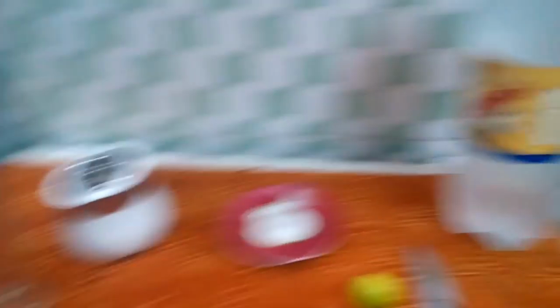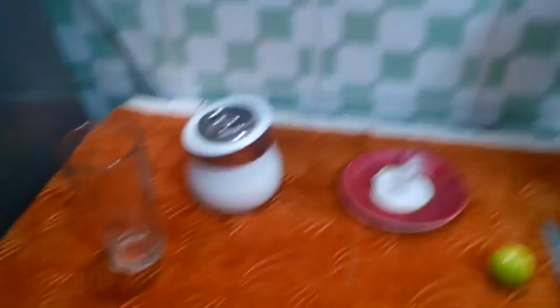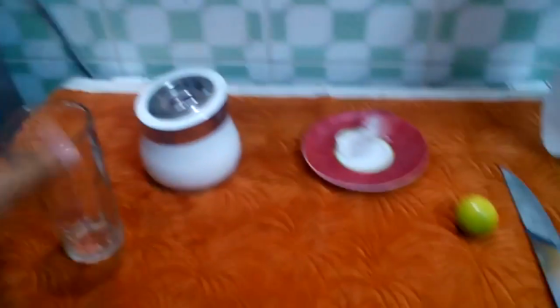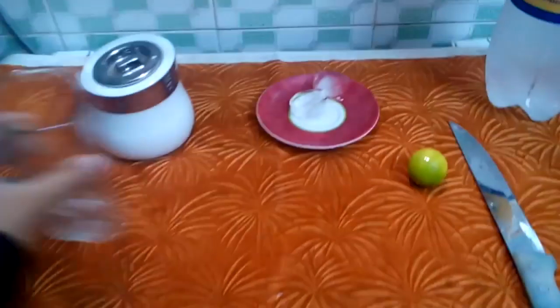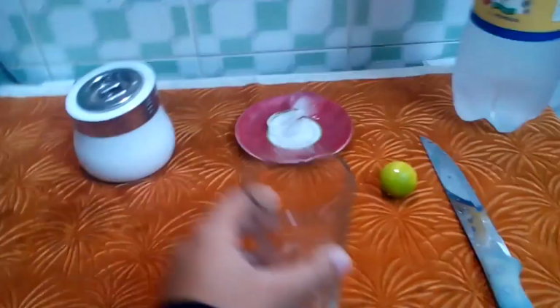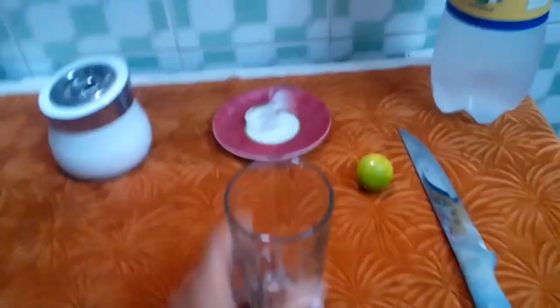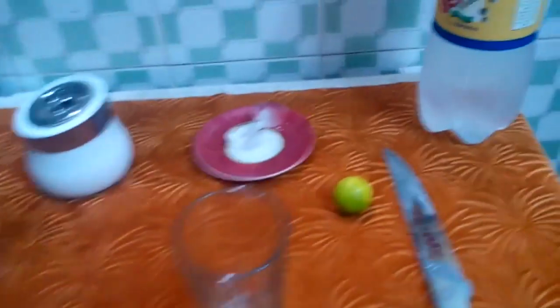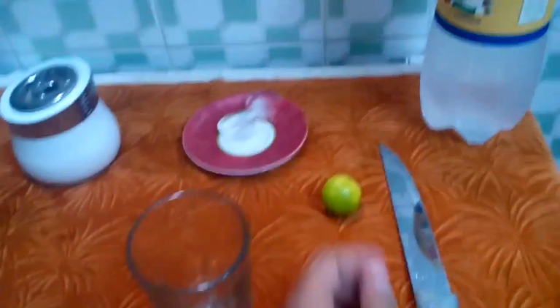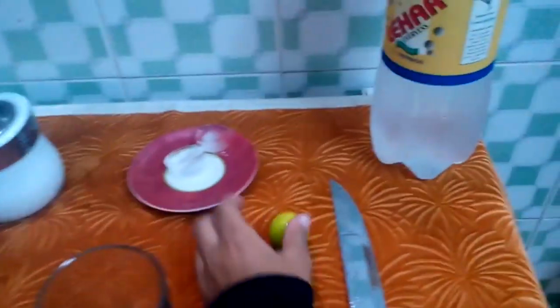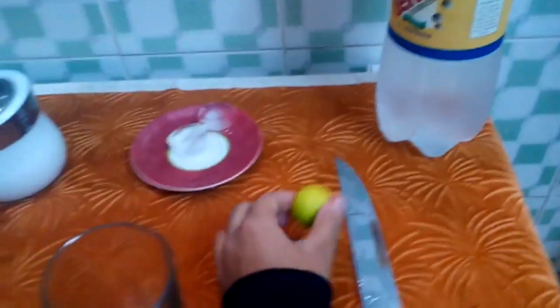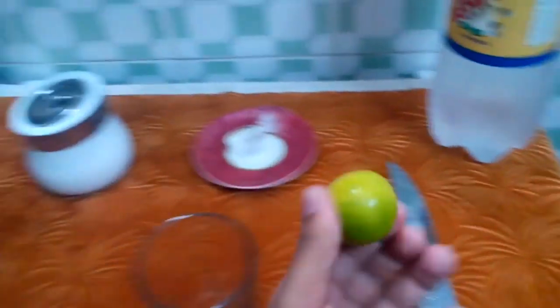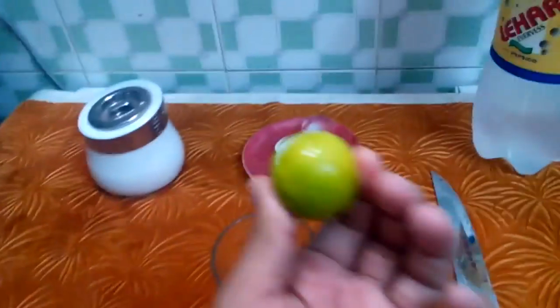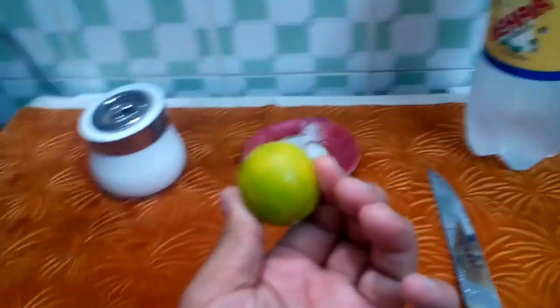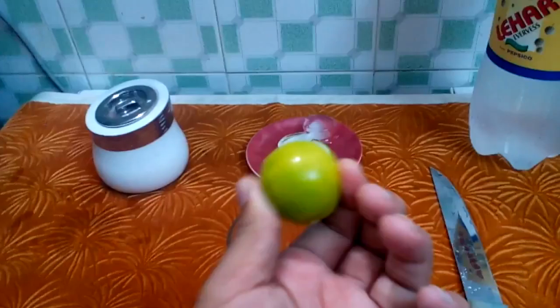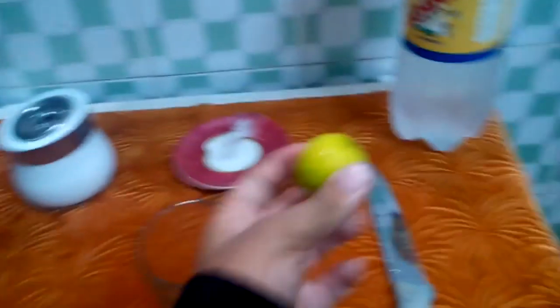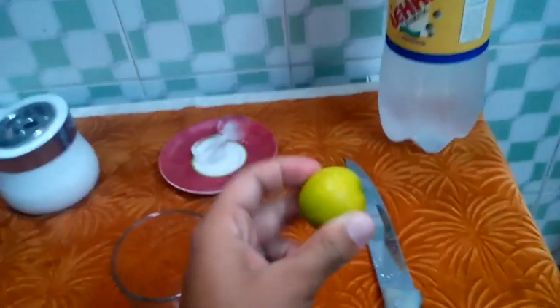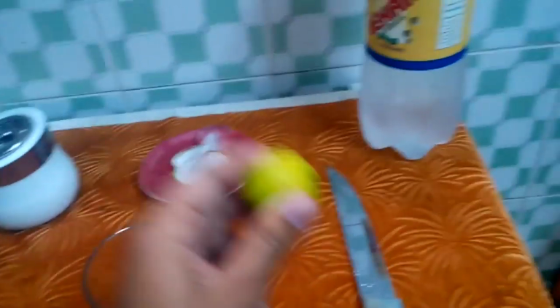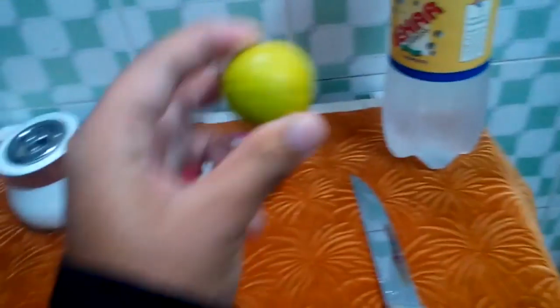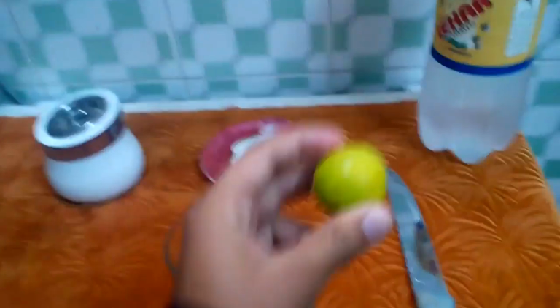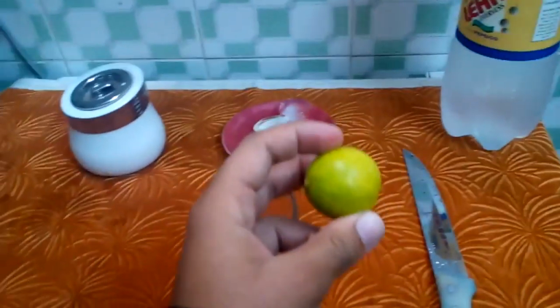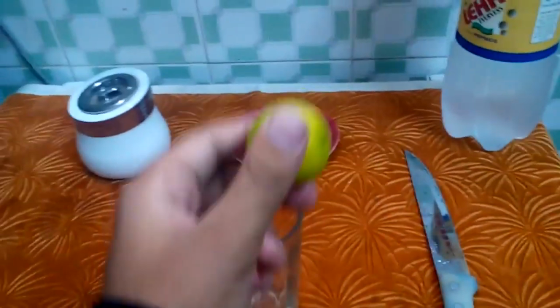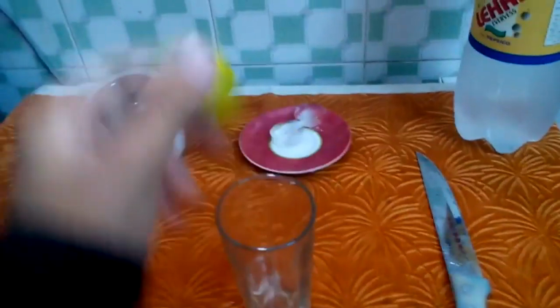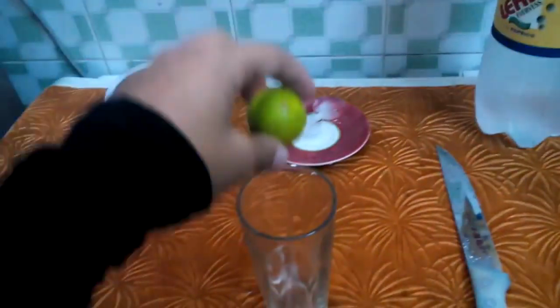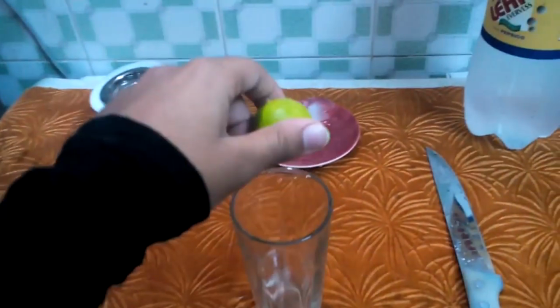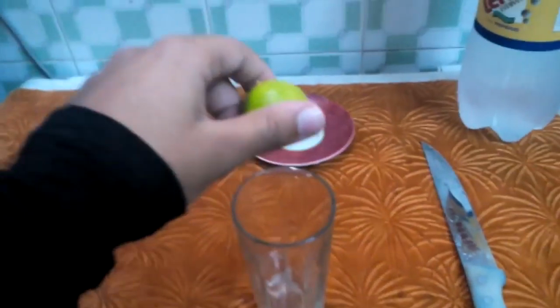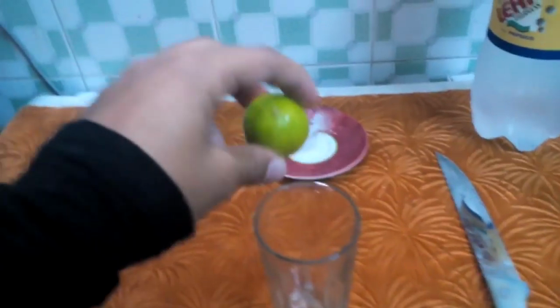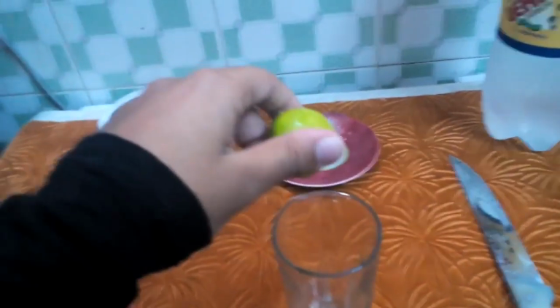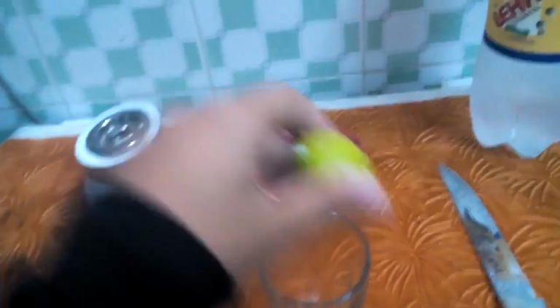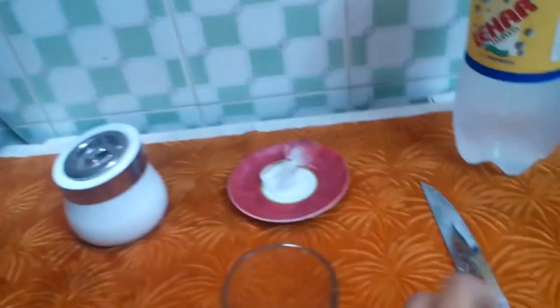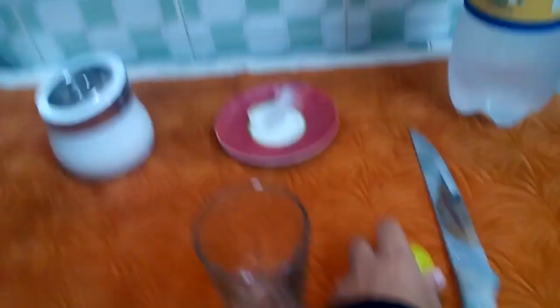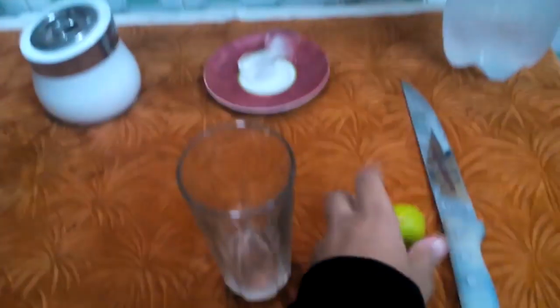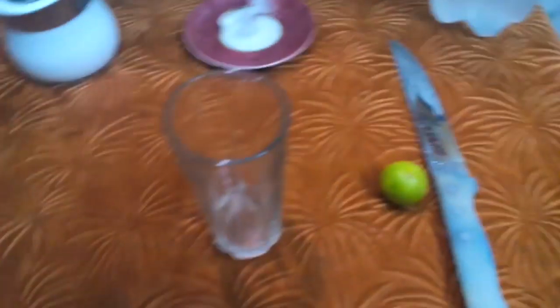So let's get this done. The first thing you want to do is cut your lemon and squeeze it — sorry, squeeze it. Alright, let's do it.